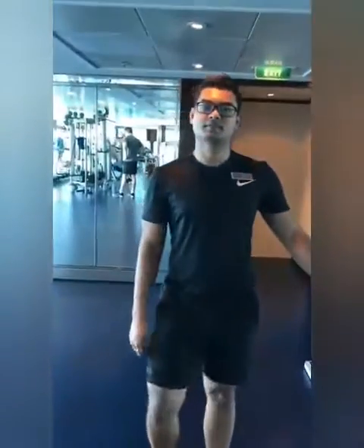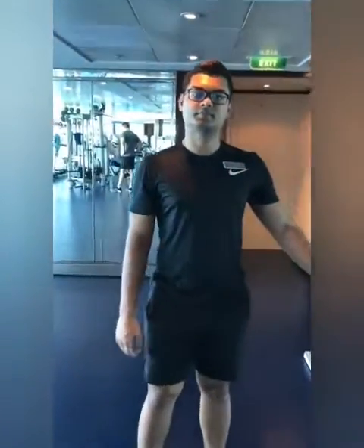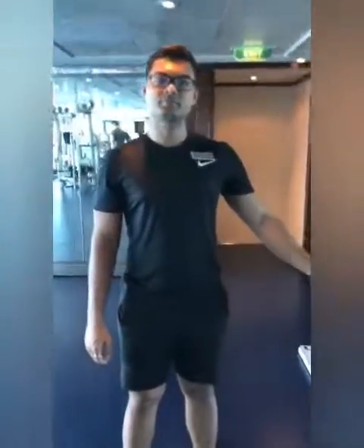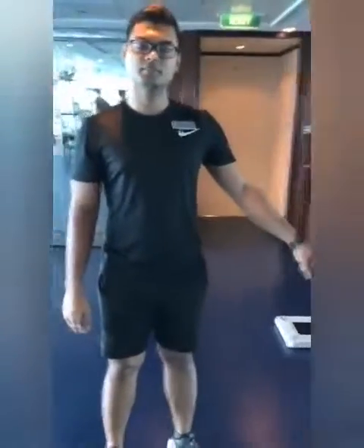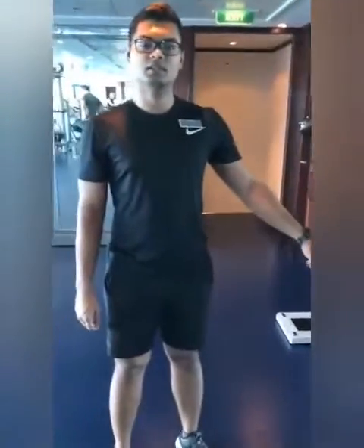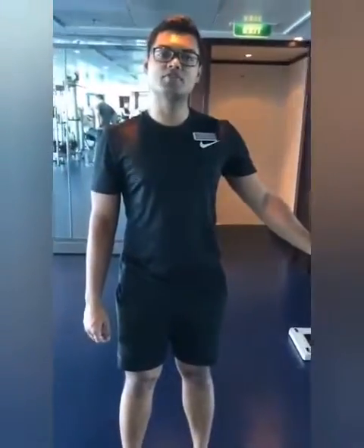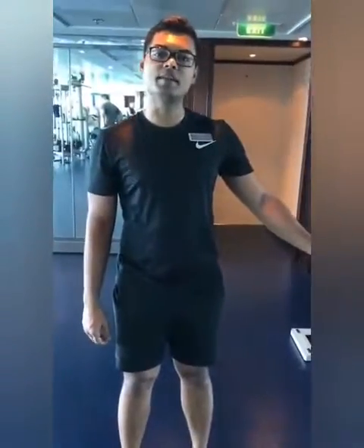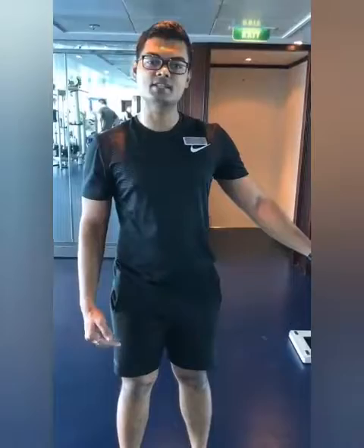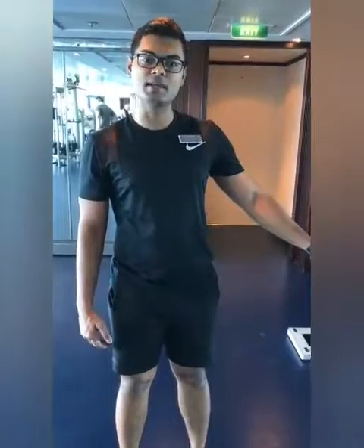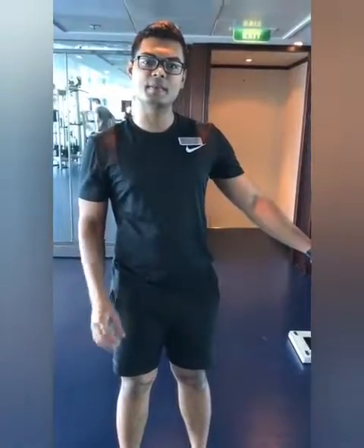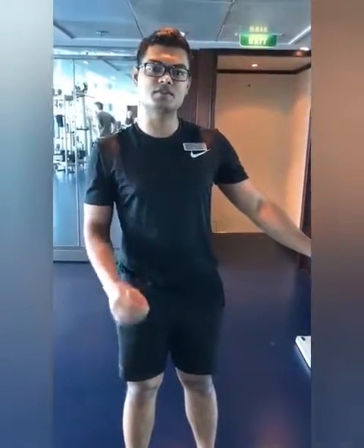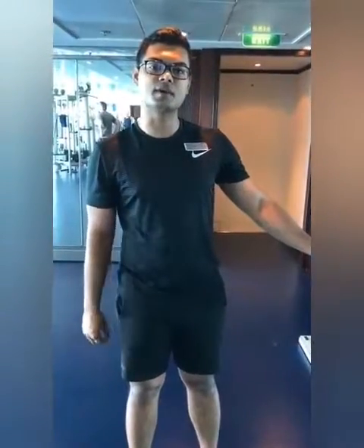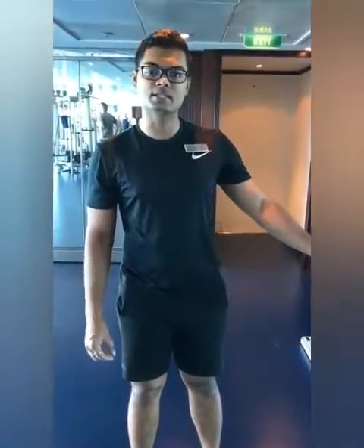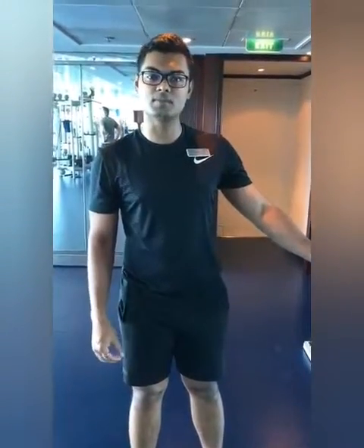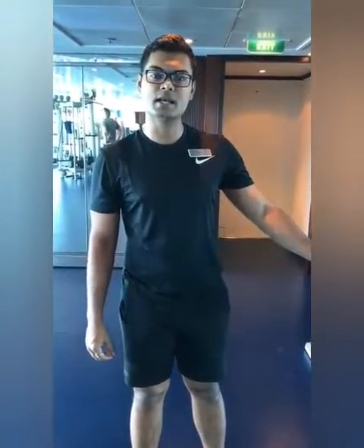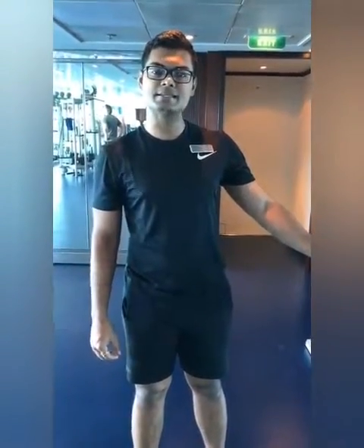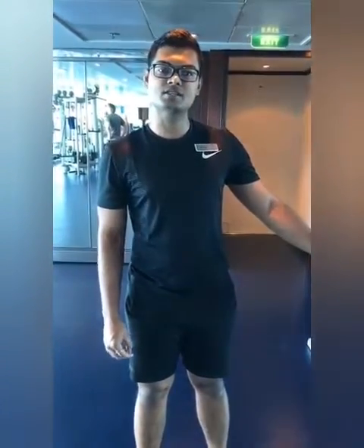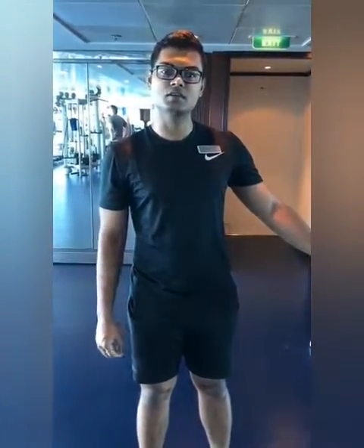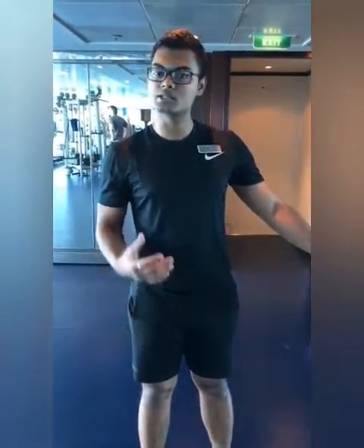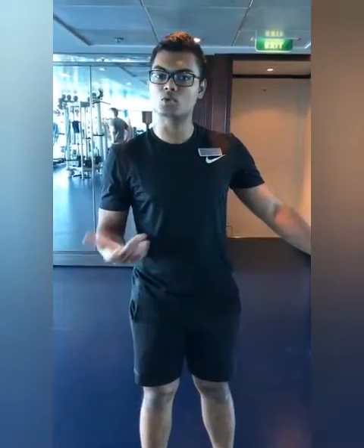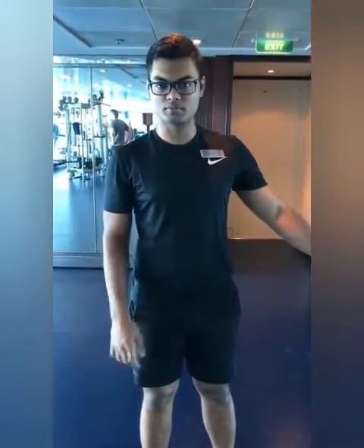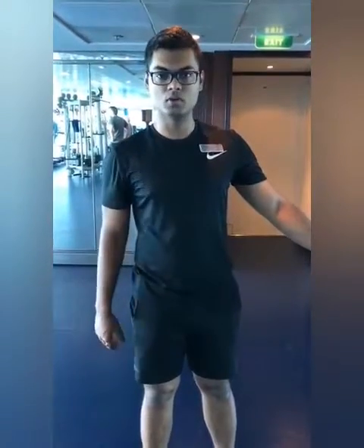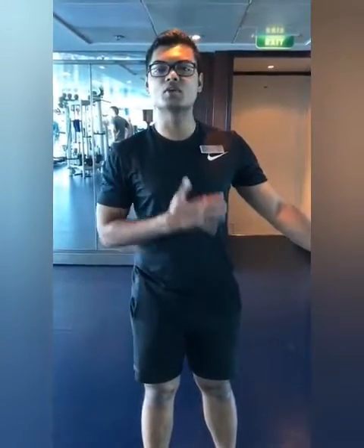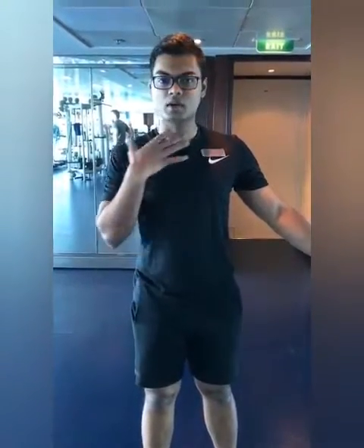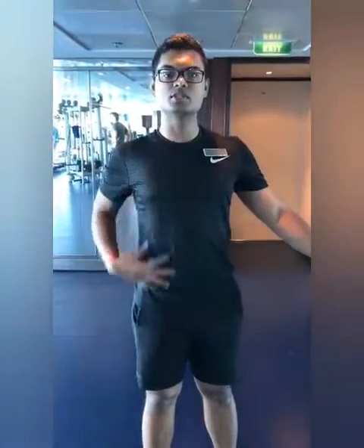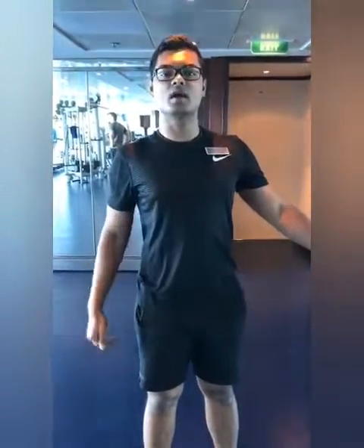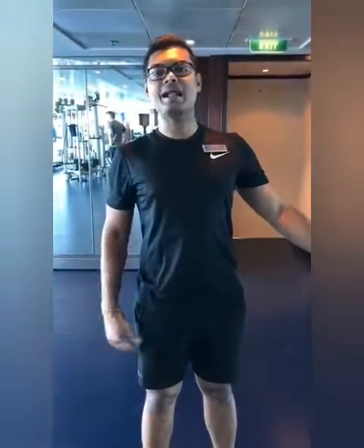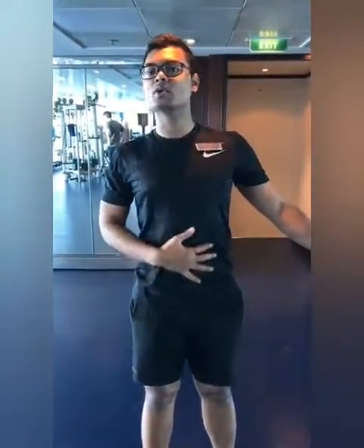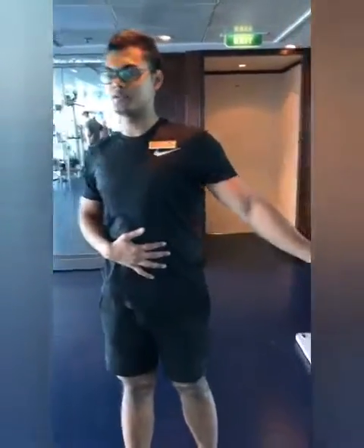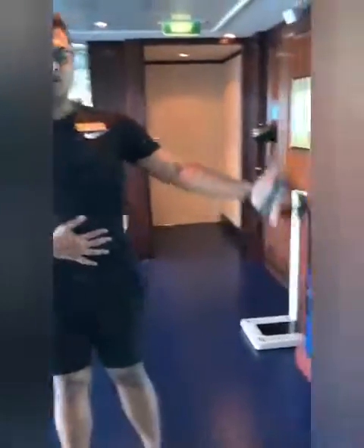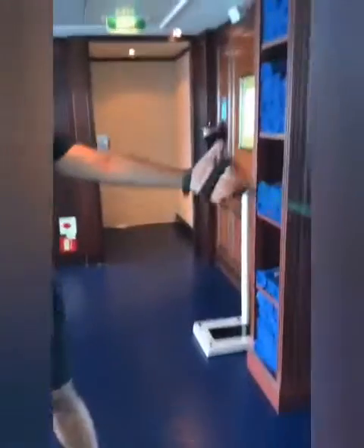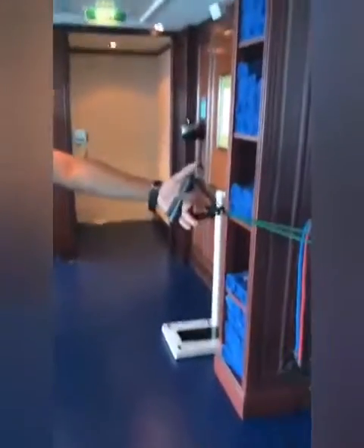External obliques. So now we will be training the external obliques, and the best way to train them is rotation — rotation of the trunk. So this is my trunk, and I will be rotating my trunk.